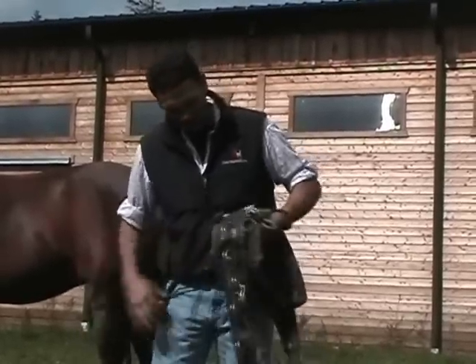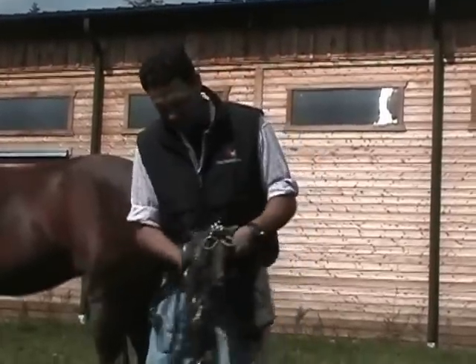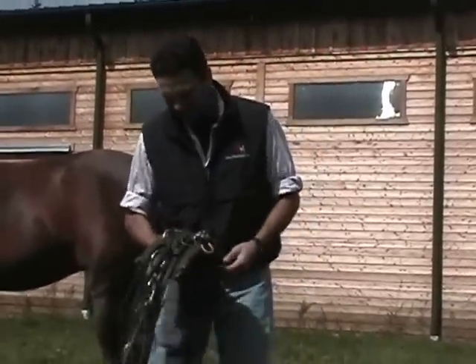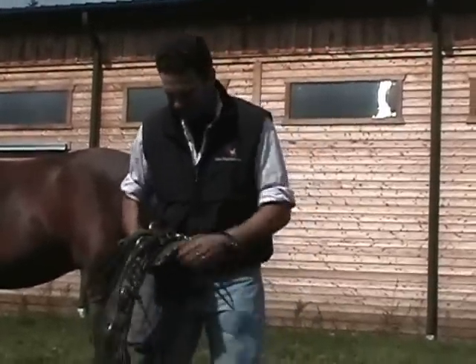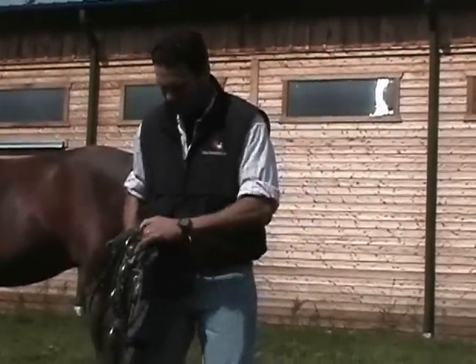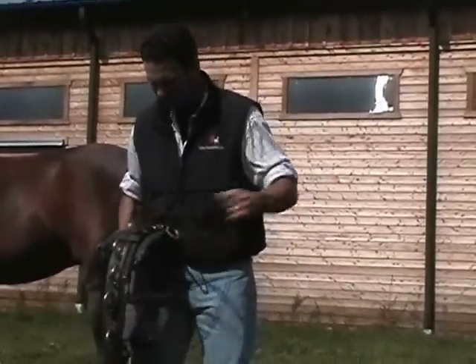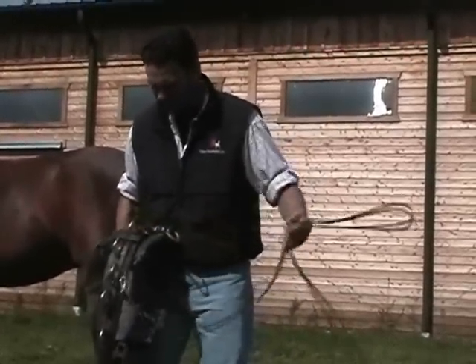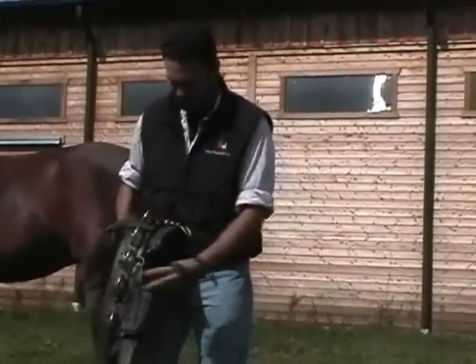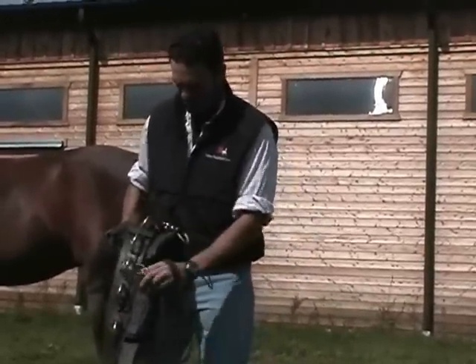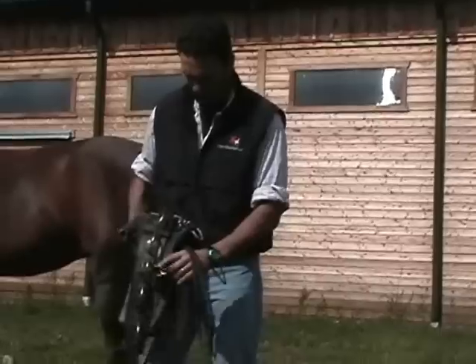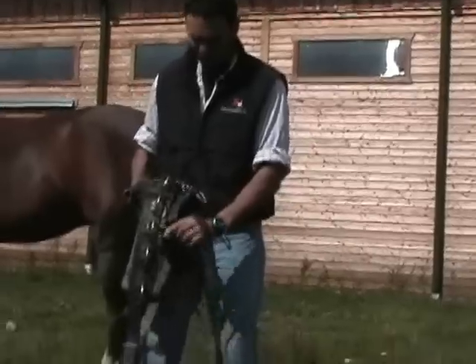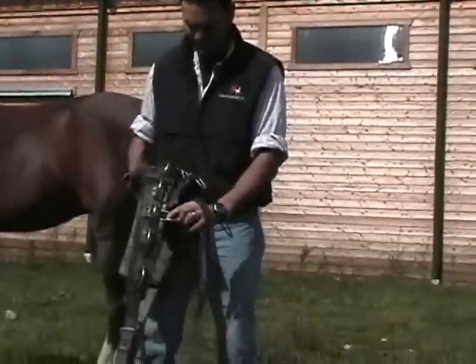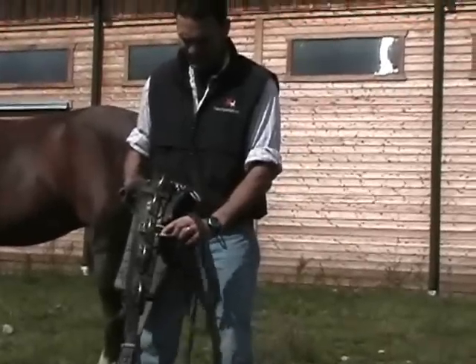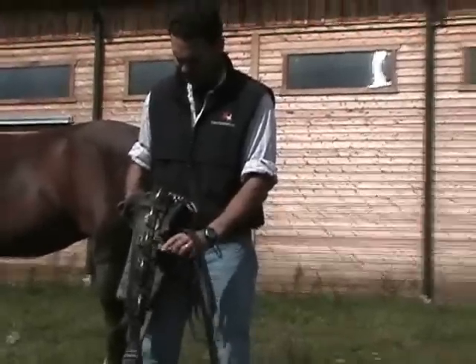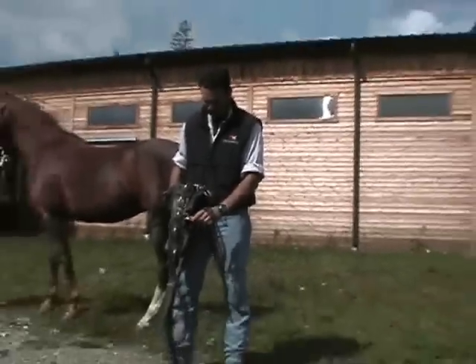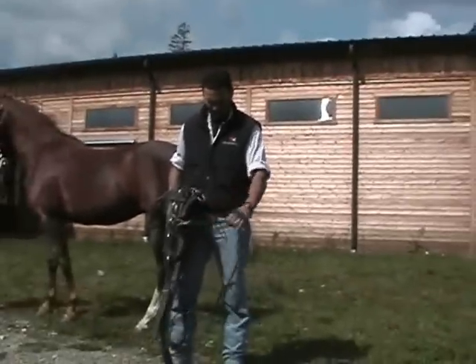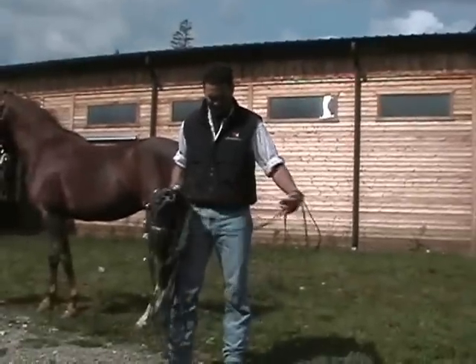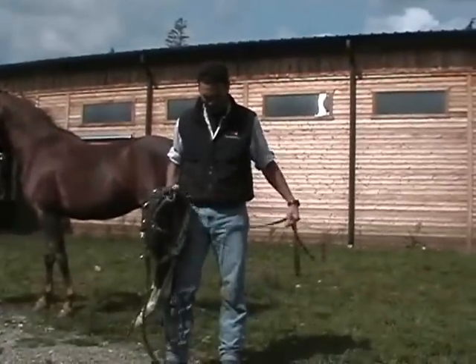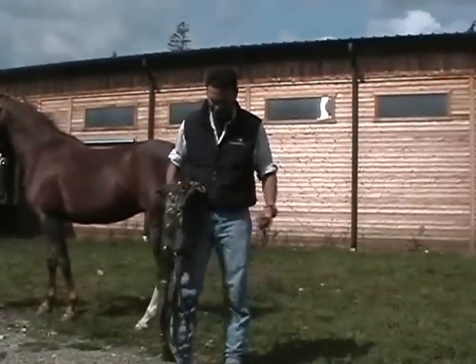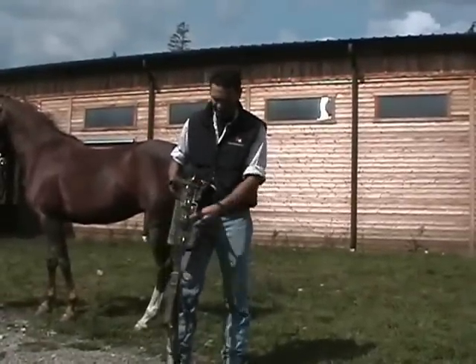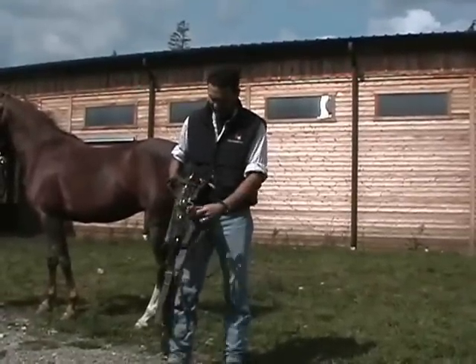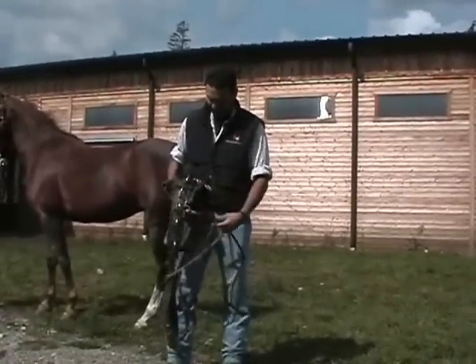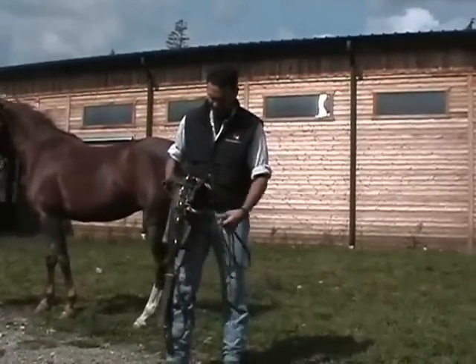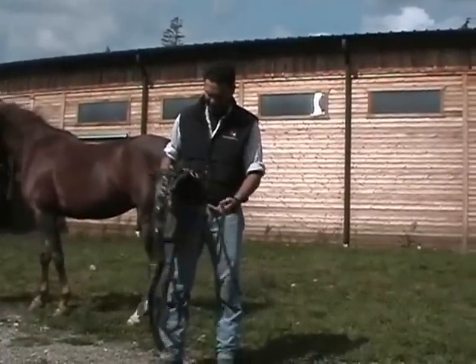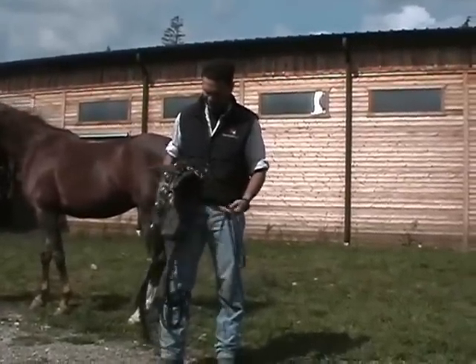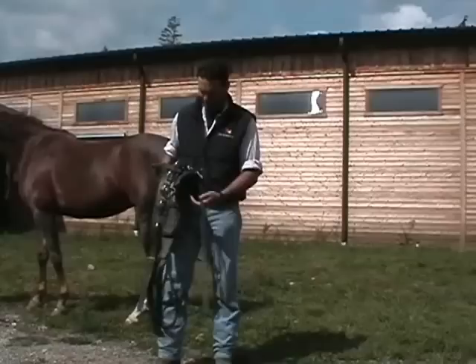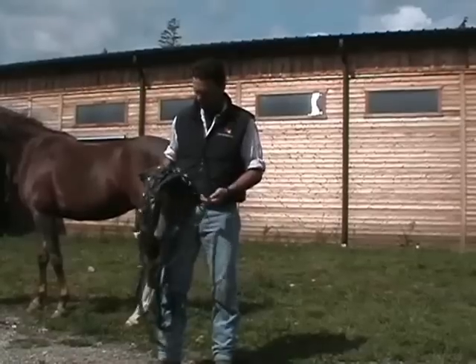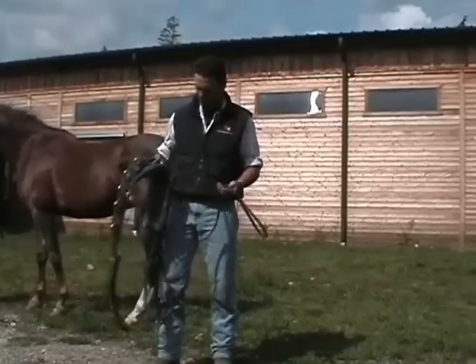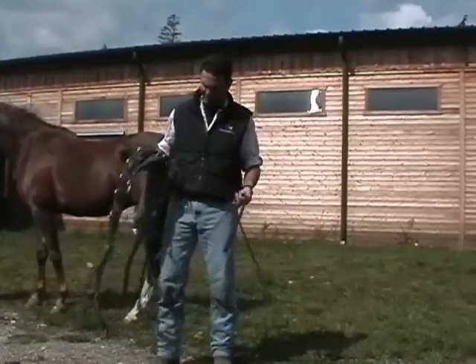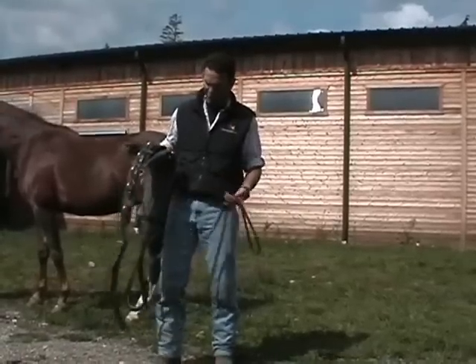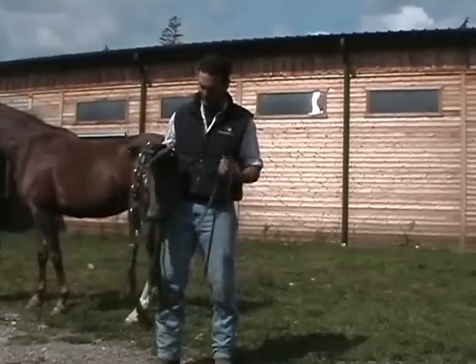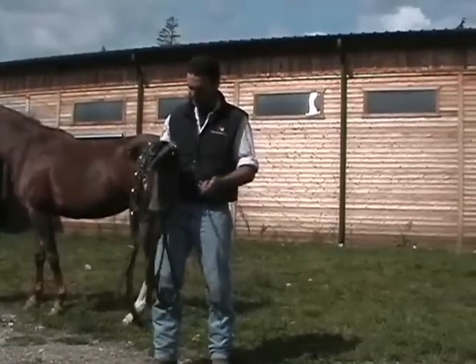What I've got here, I've already got a rein buckled to one of these D-rings. I'm going to use this as a little breast collar. When I get this on the horse, I'll show you why I do this.